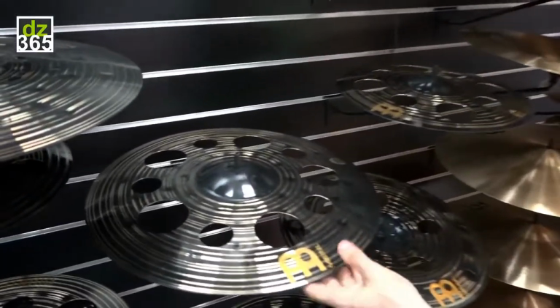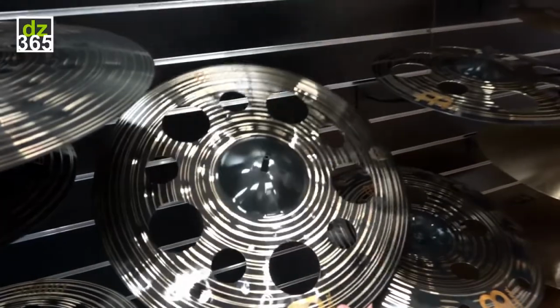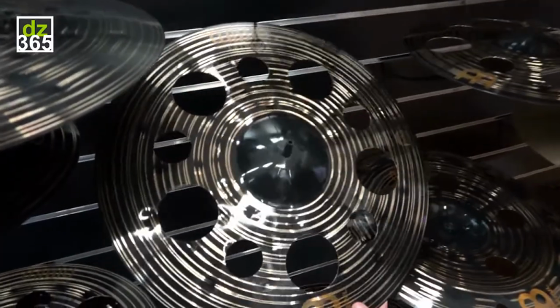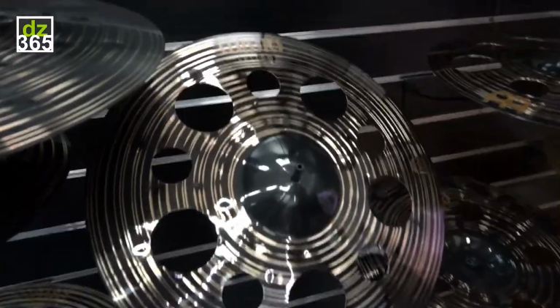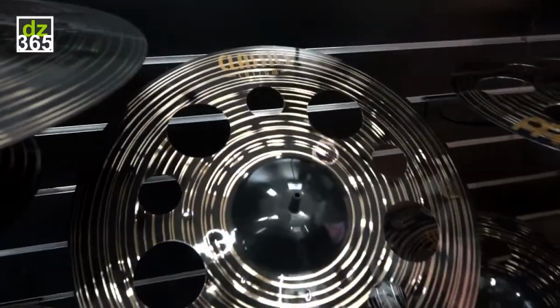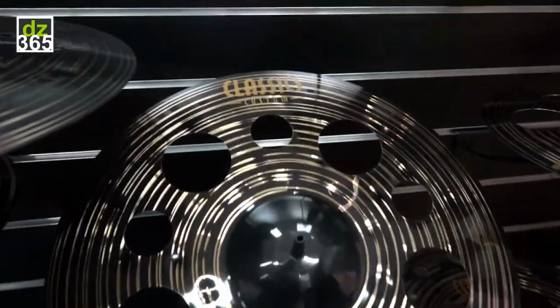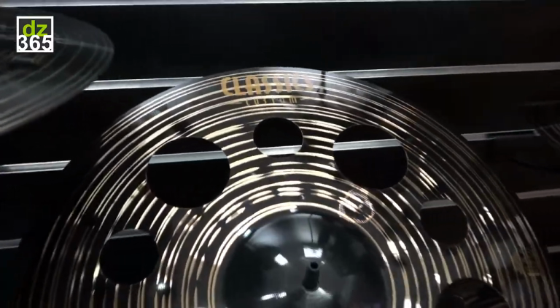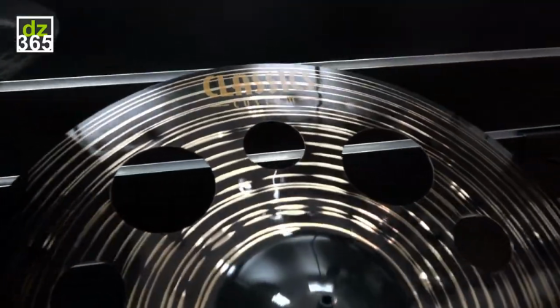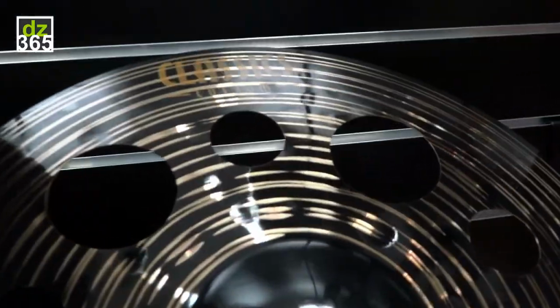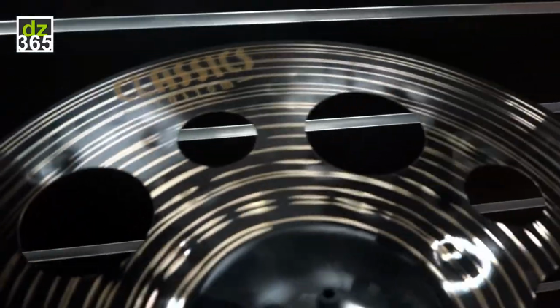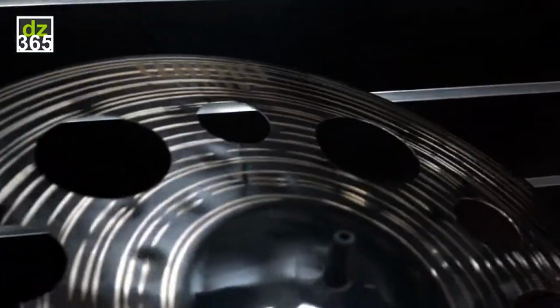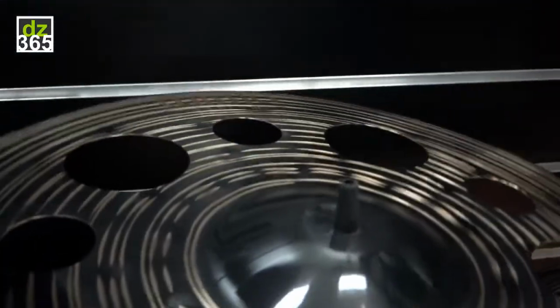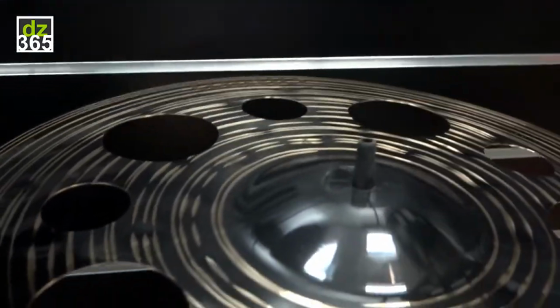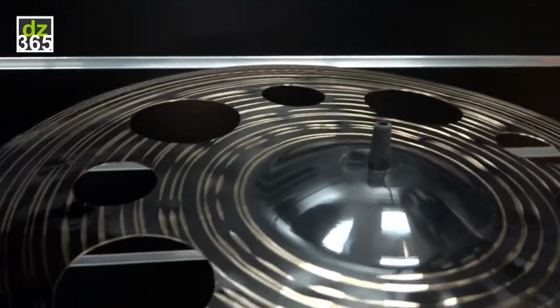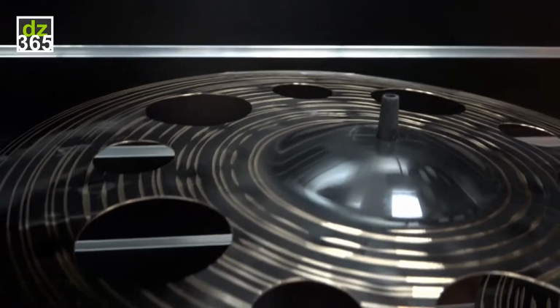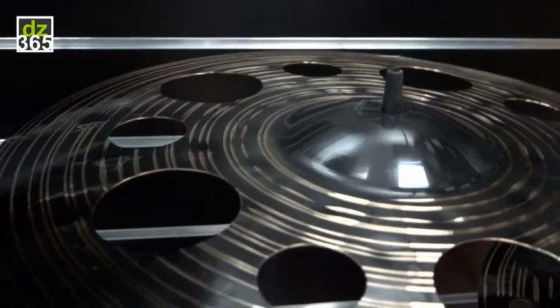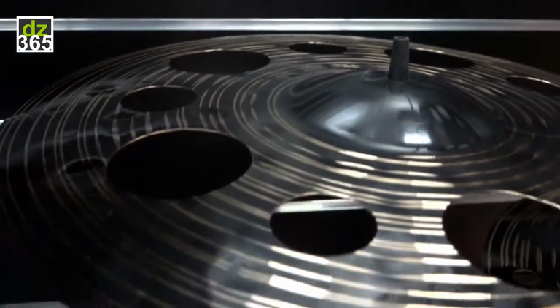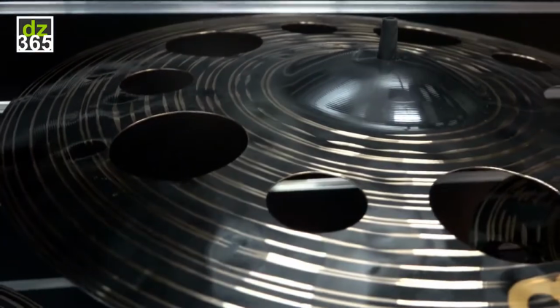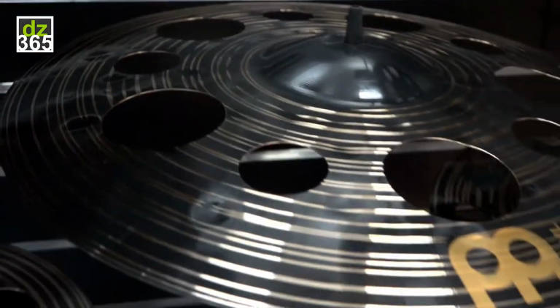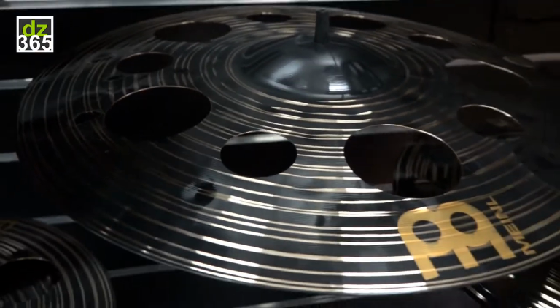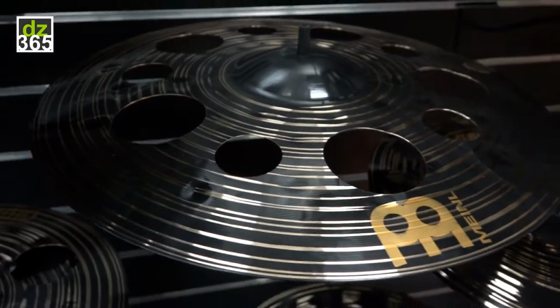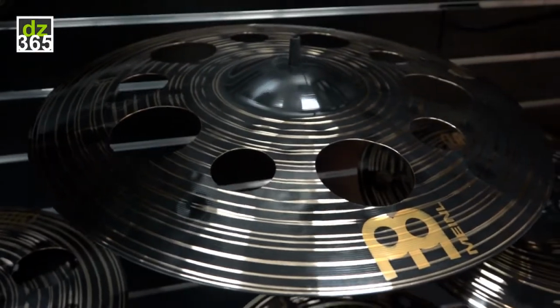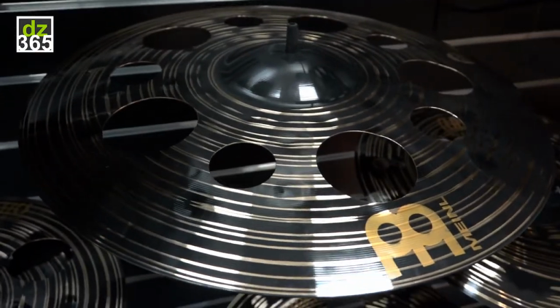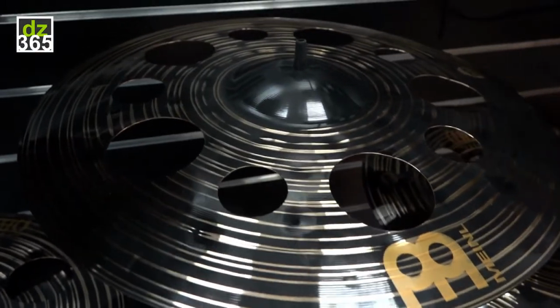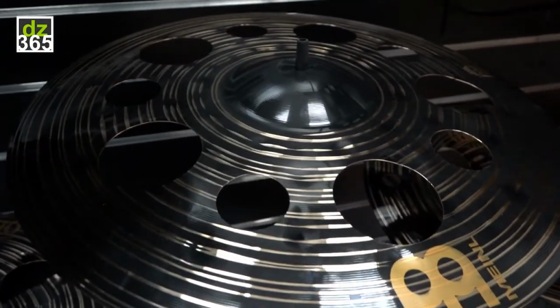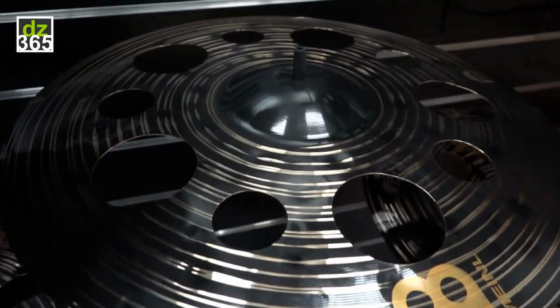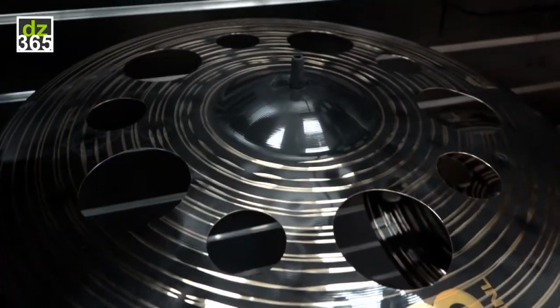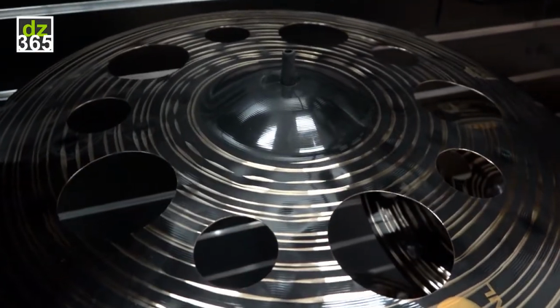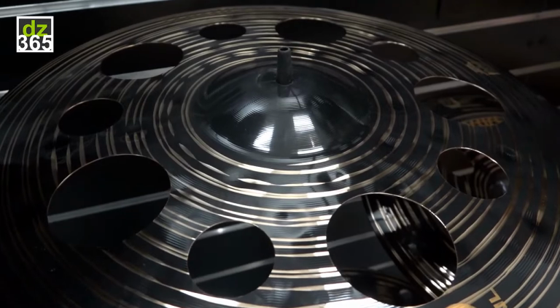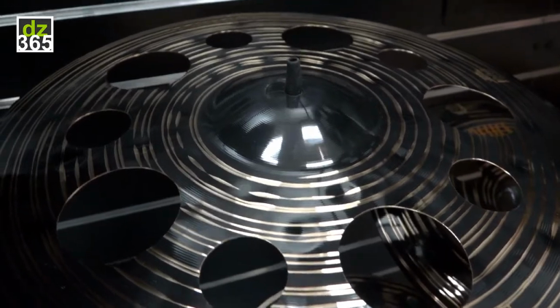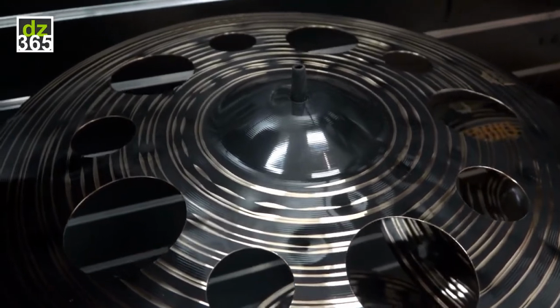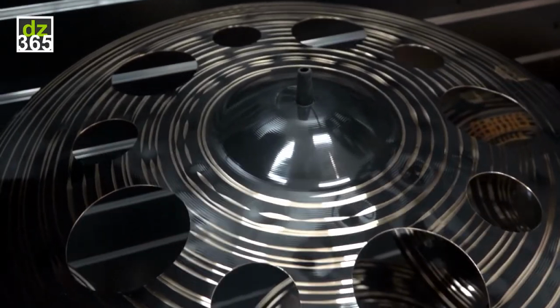This is a Classics Custom 18-inch Dark Trash Crash. This thing is super cutting, great for any heavier genre of music where you just need to cut through a mix. Super loud, crisp, audible cymbal. Check it out.